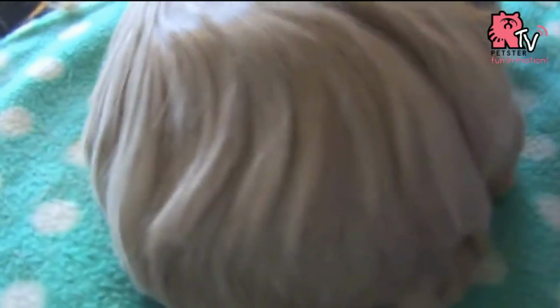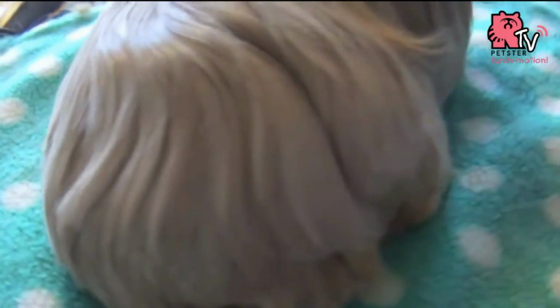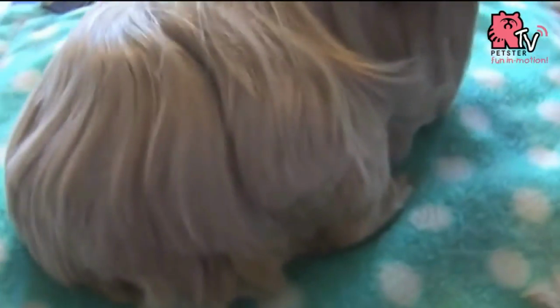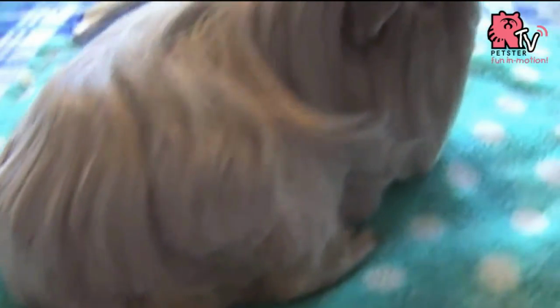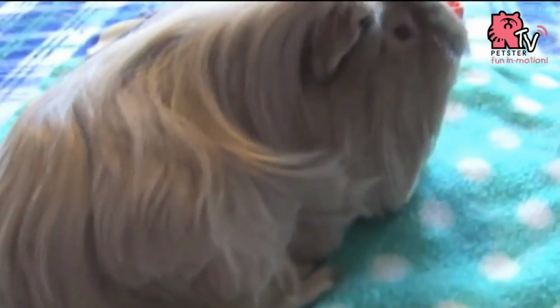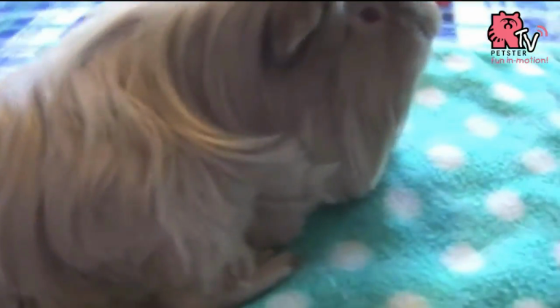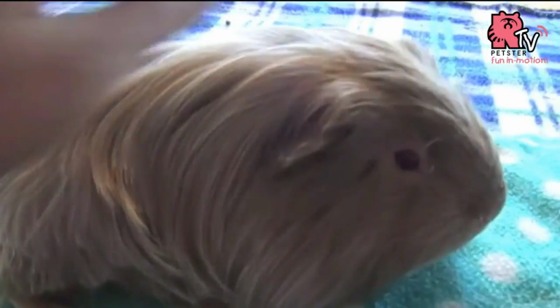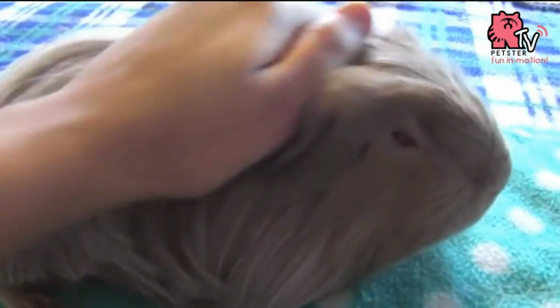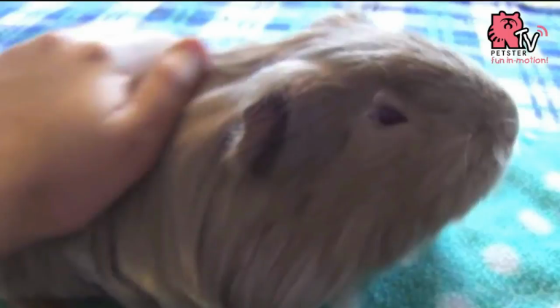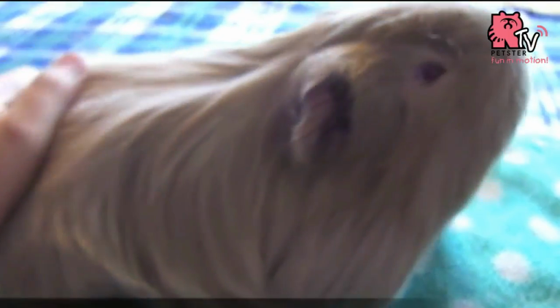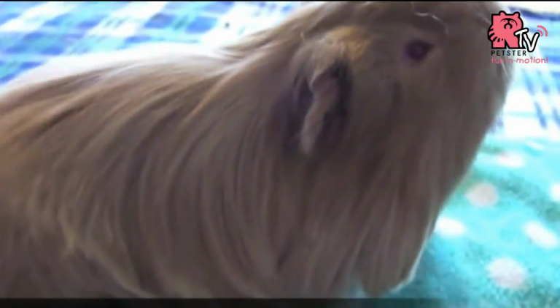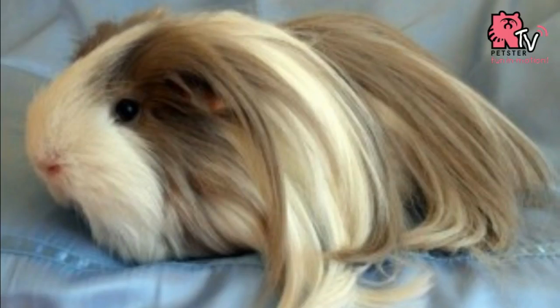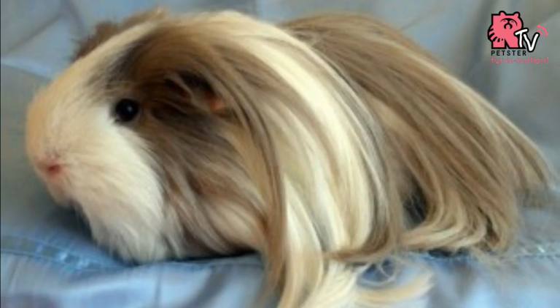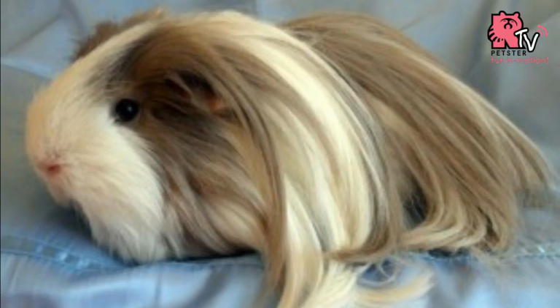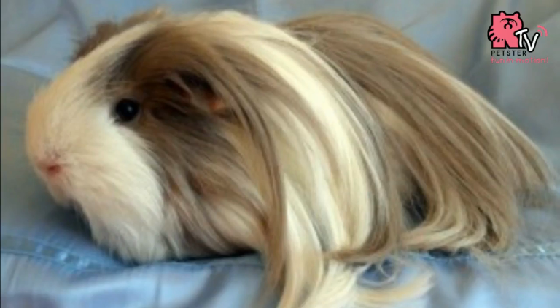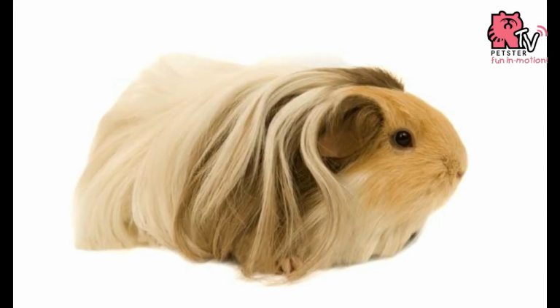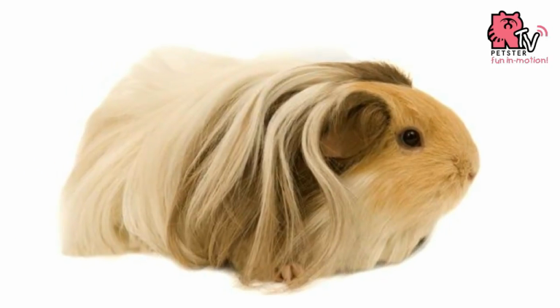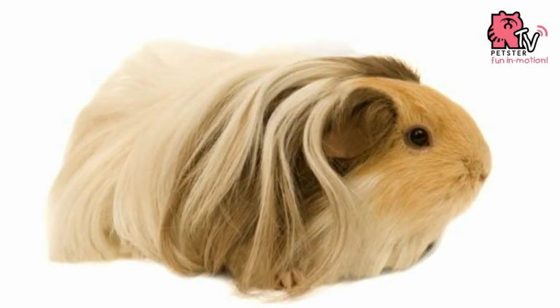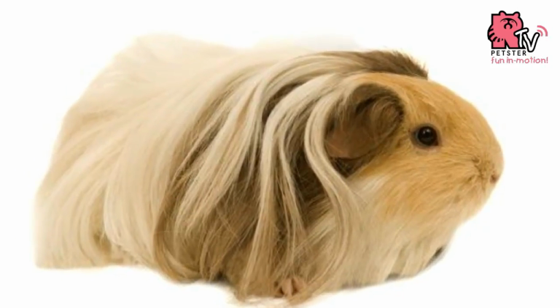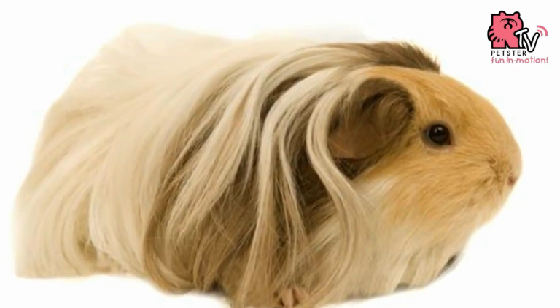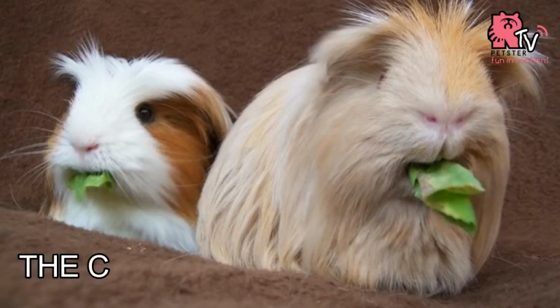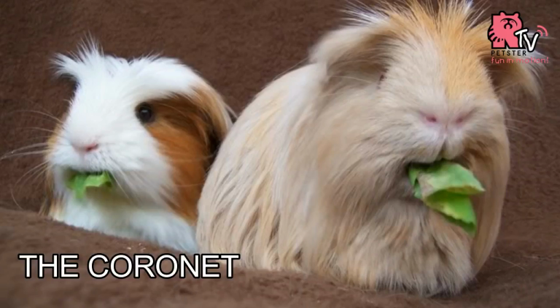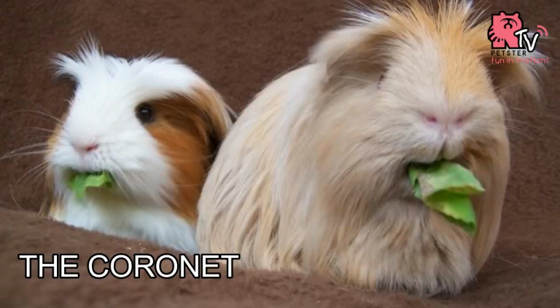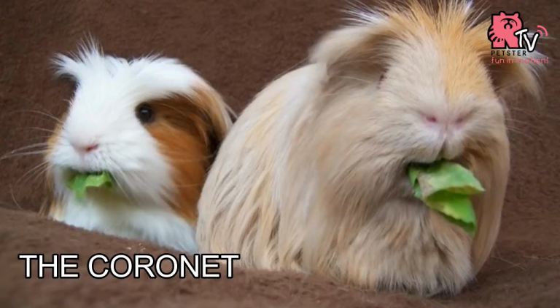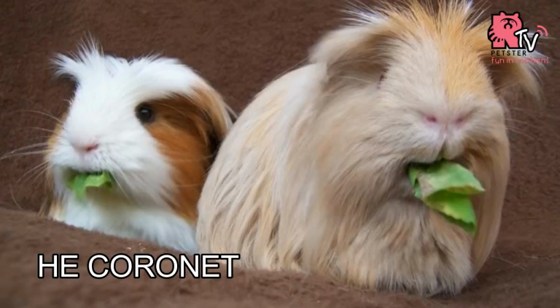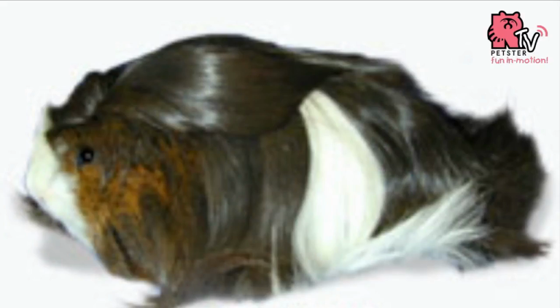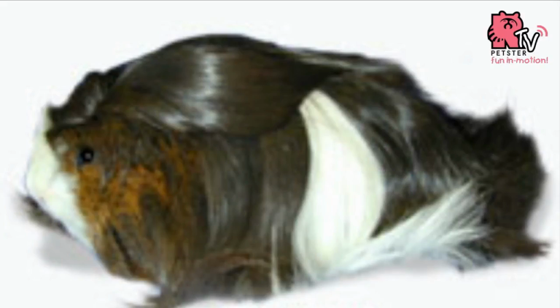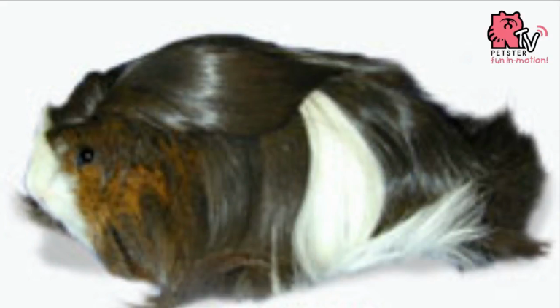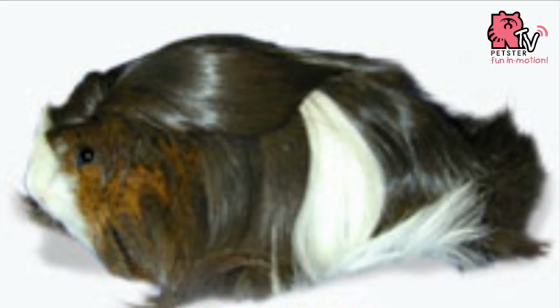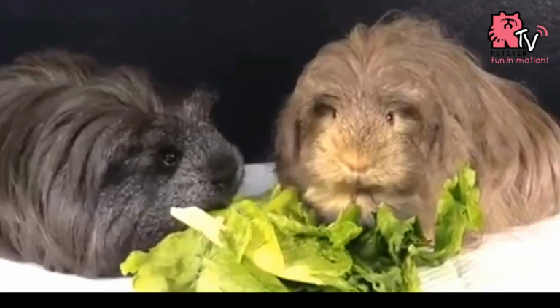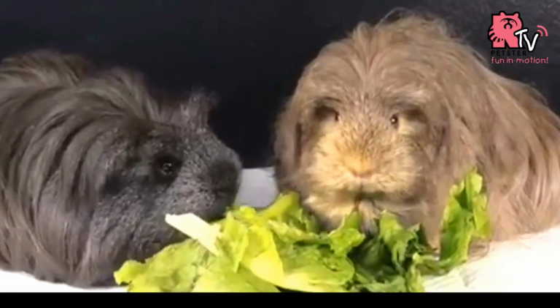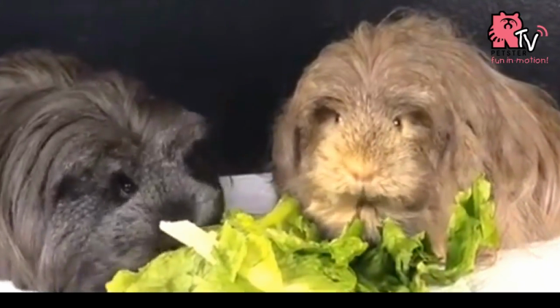But unlike the Peruvian, the Silky's hair flows from front to back, and the Silky will never have any rosettes. Like the Silky, the Coronet has long smooth hair which flows from front to back.